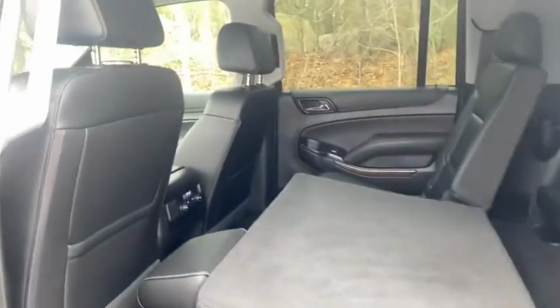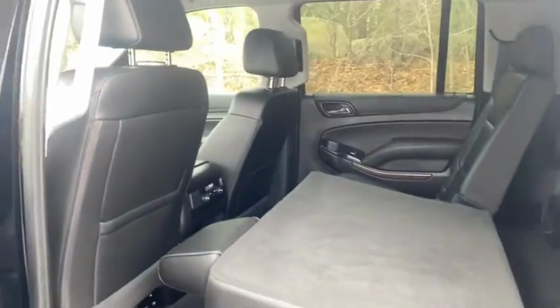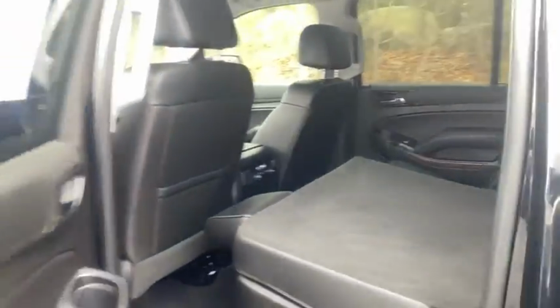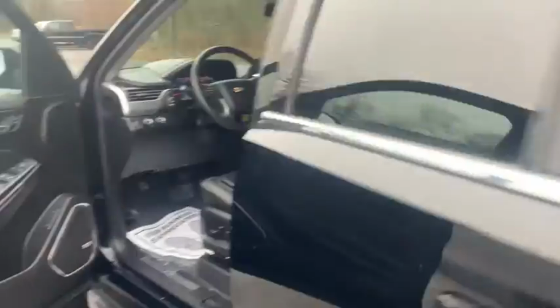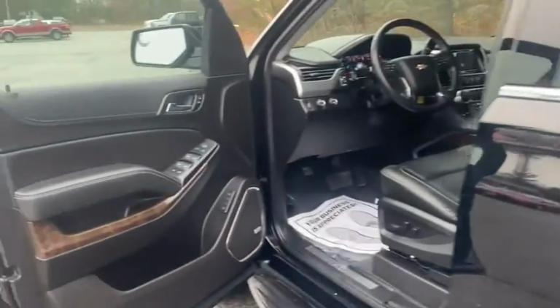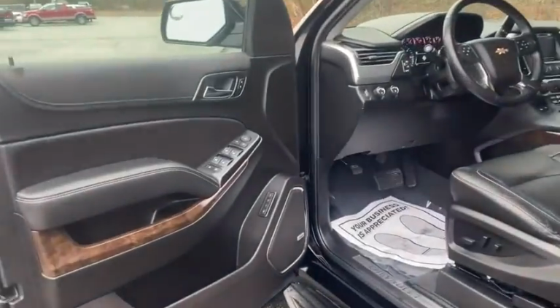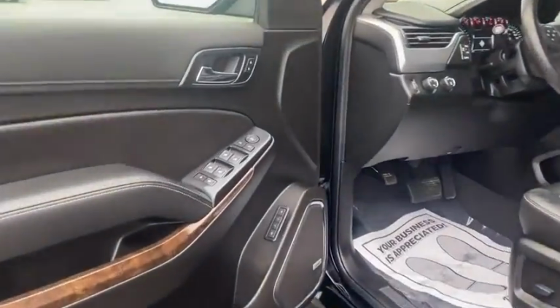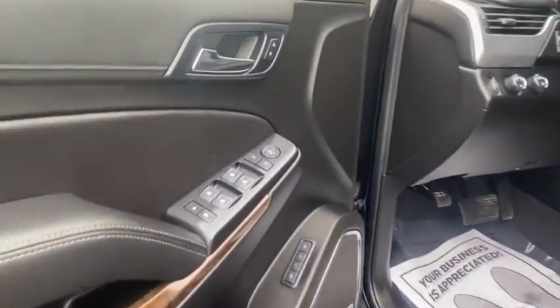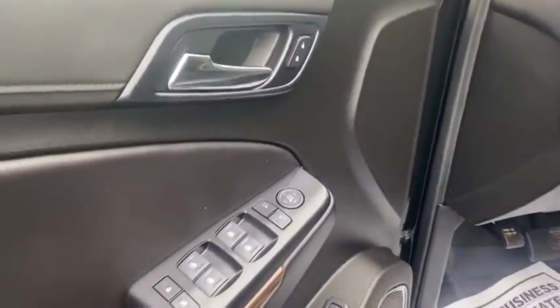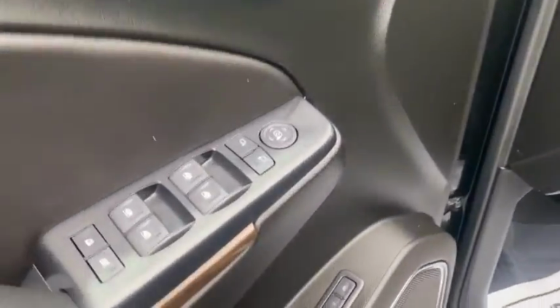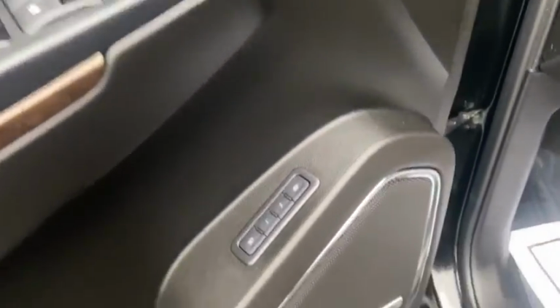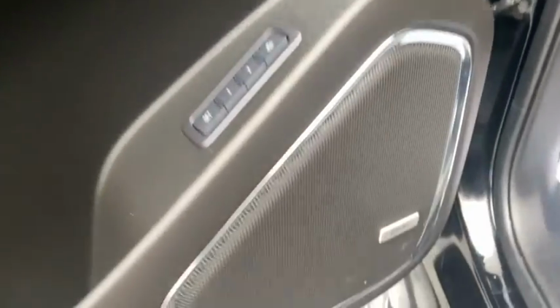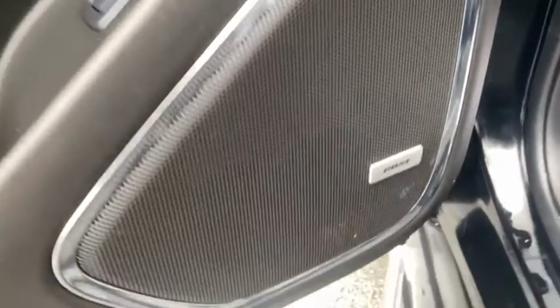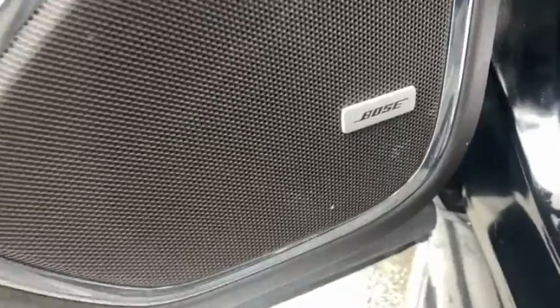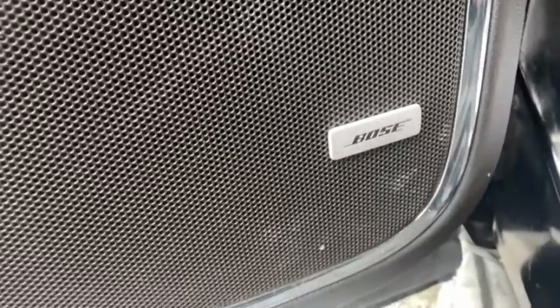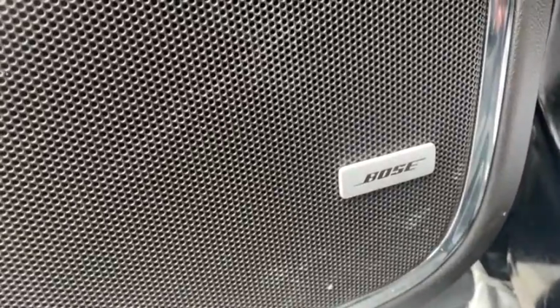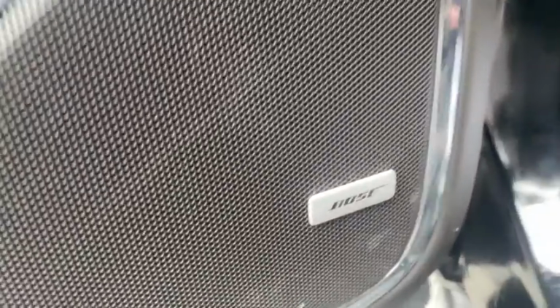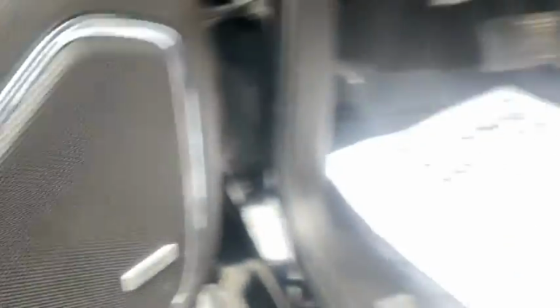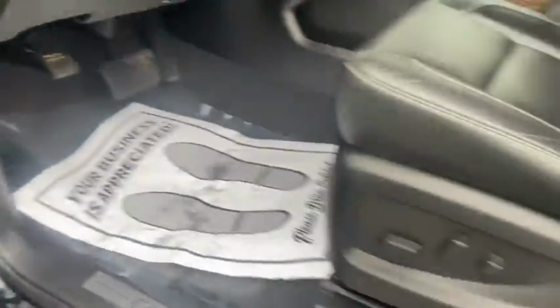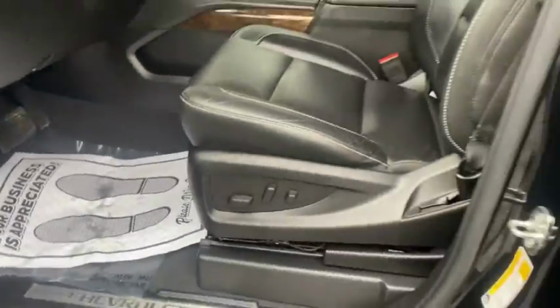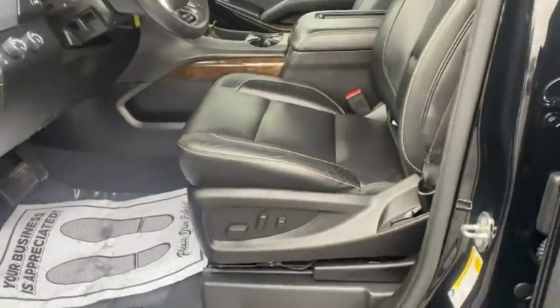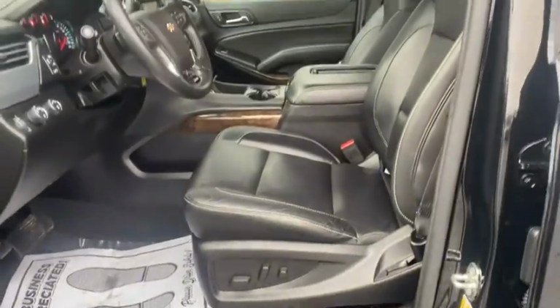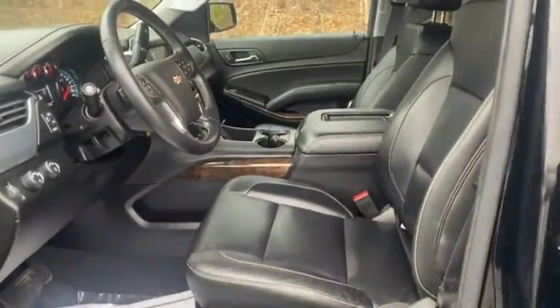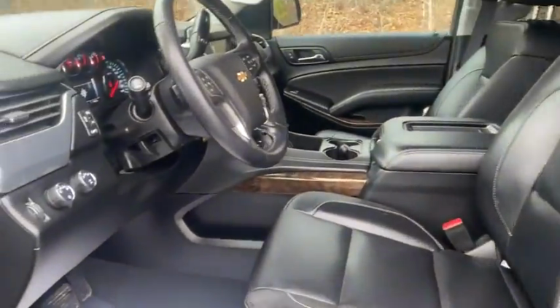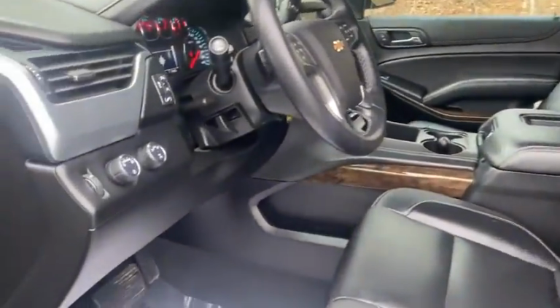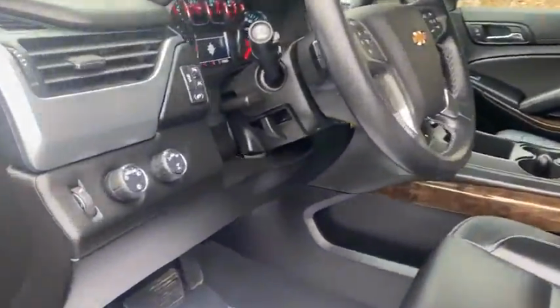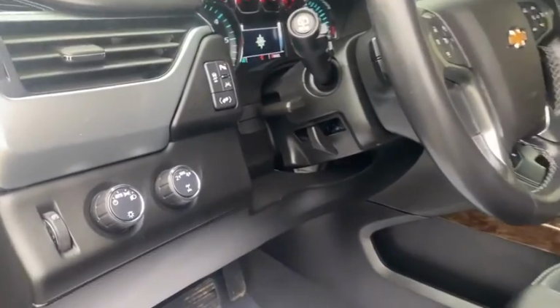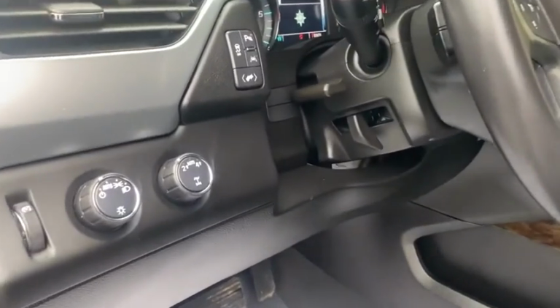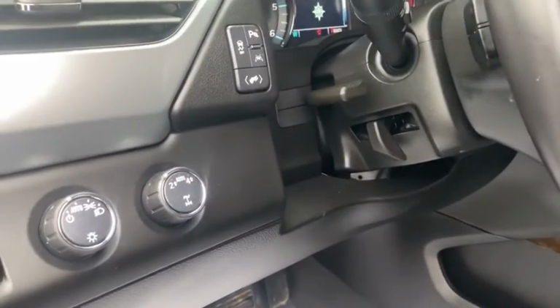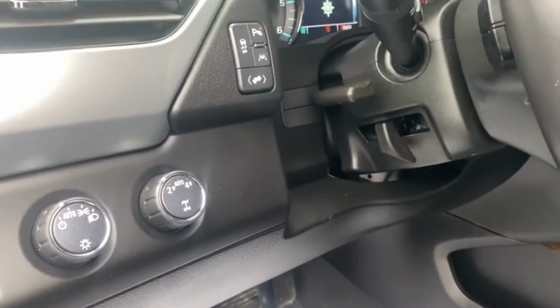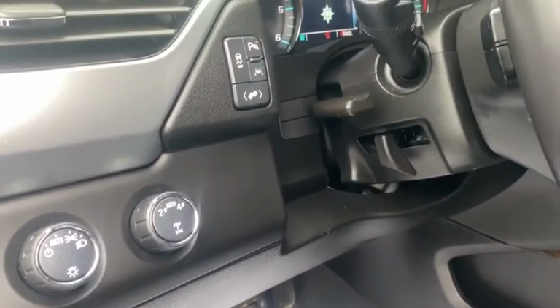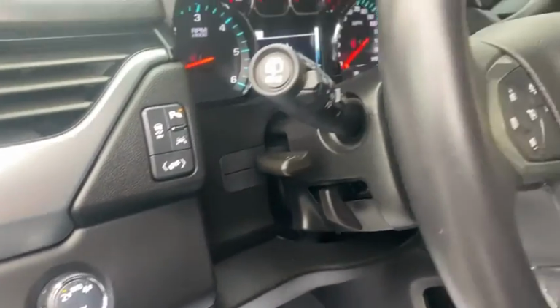Power liftgate, leather-wrapped steering wheel, power steering, adjustable steering wheel, driver lumbar, ABS four-wheel, aluminum wheels, front floor mats, cruise control, four-wheel disc brakes, and premium sound system.